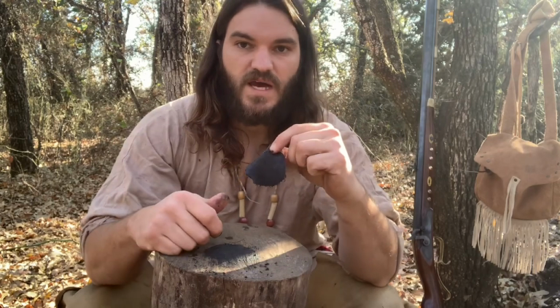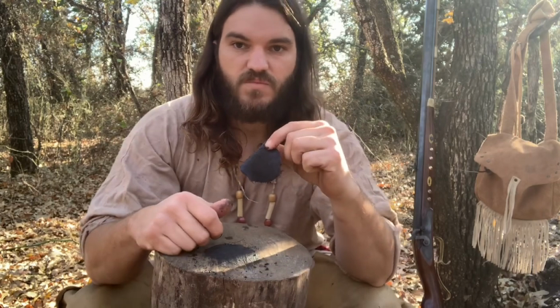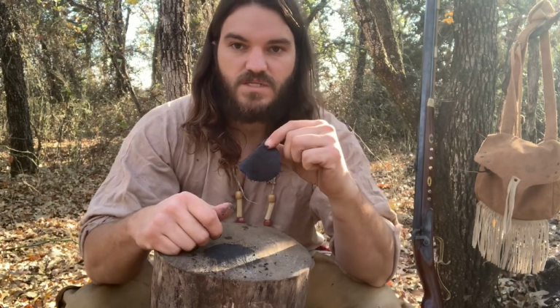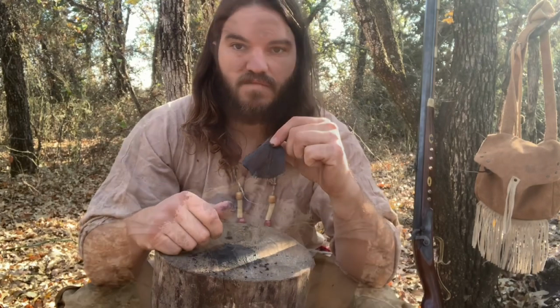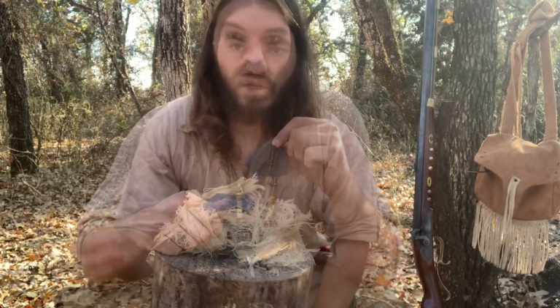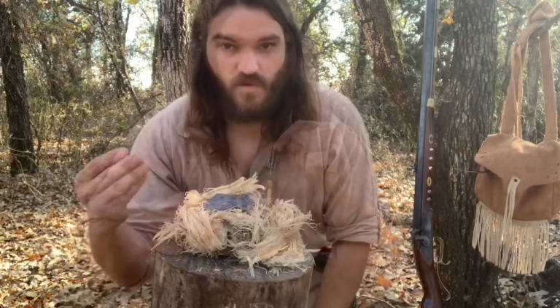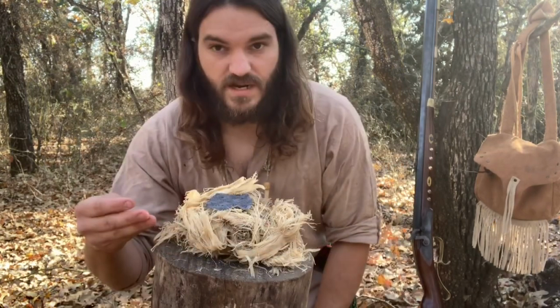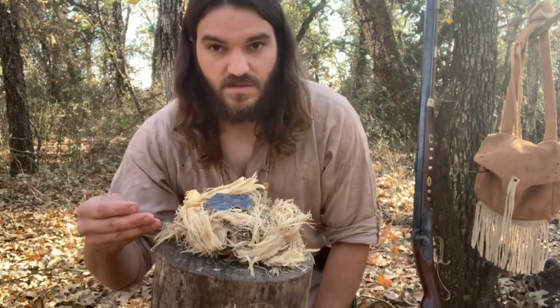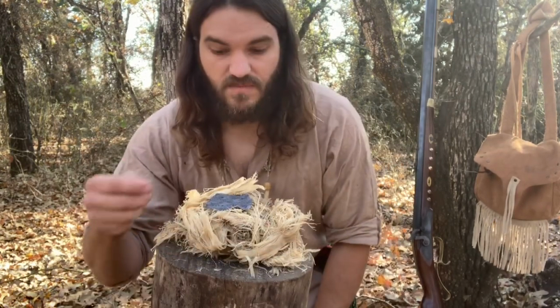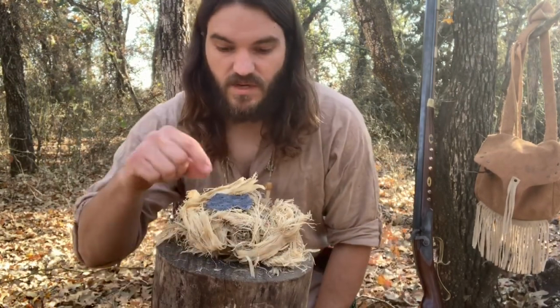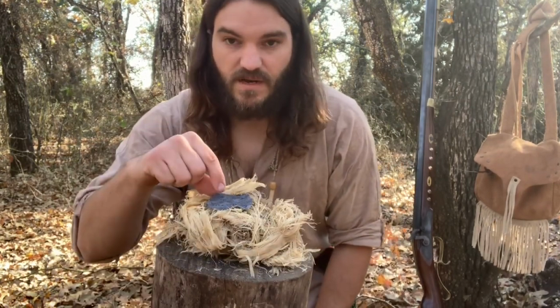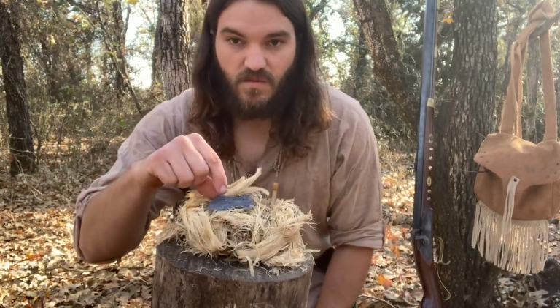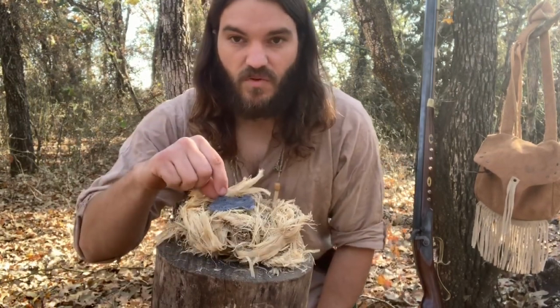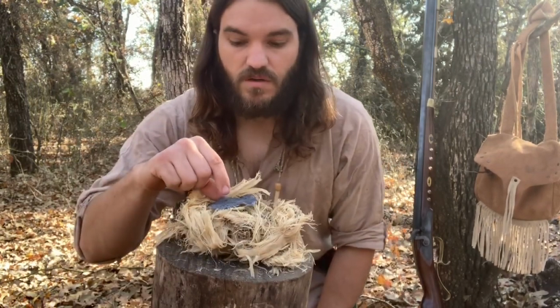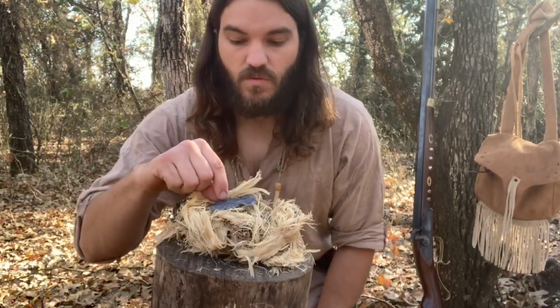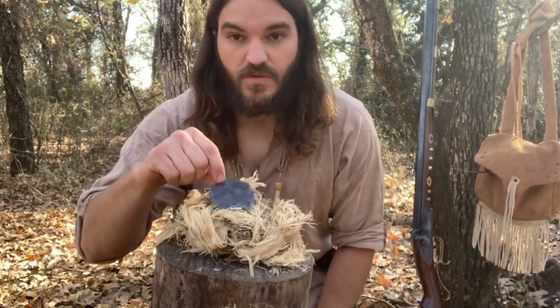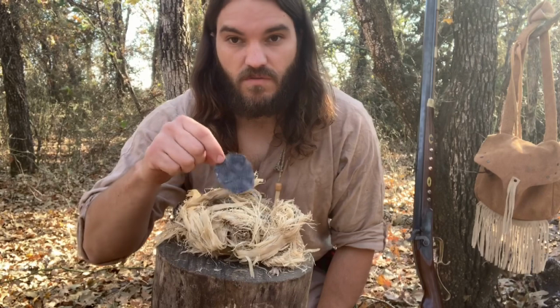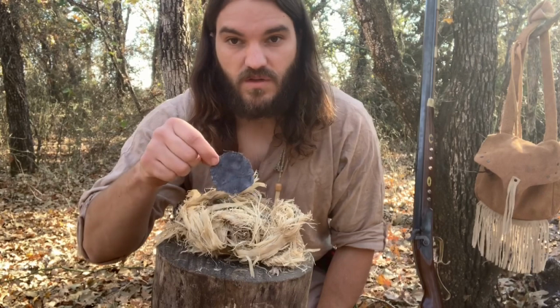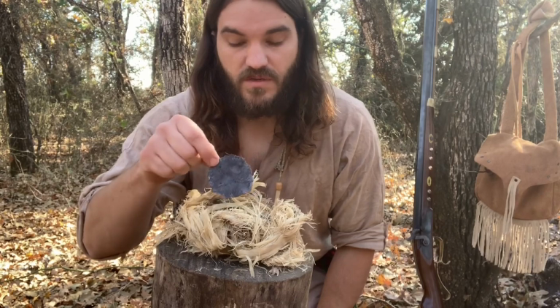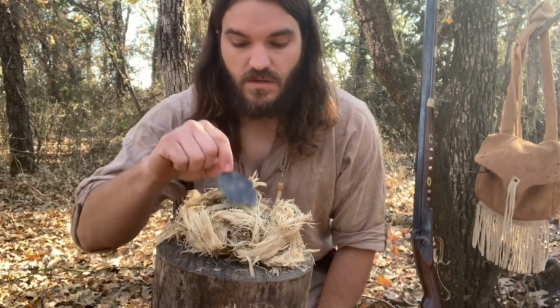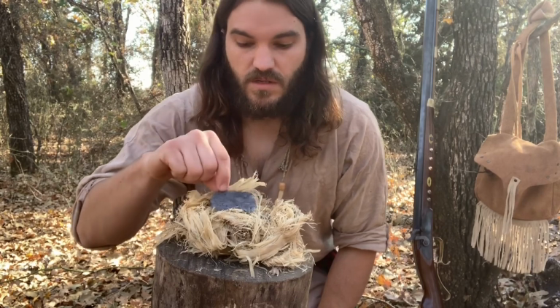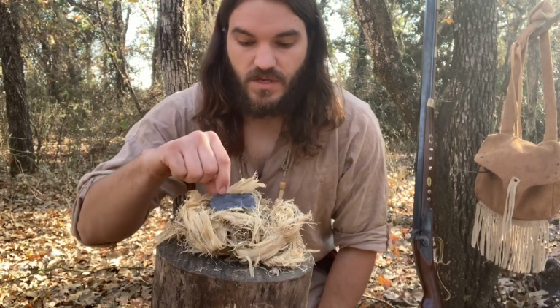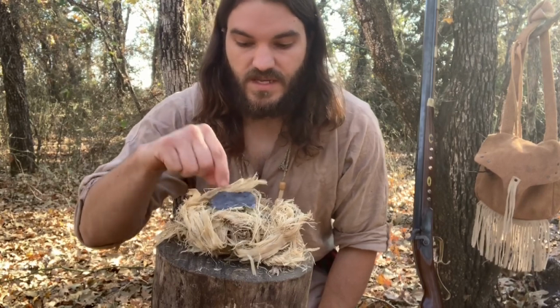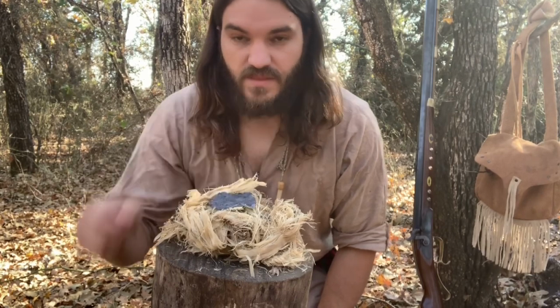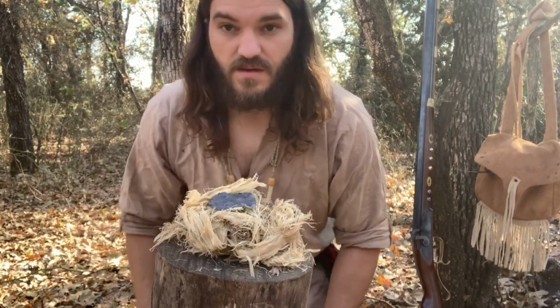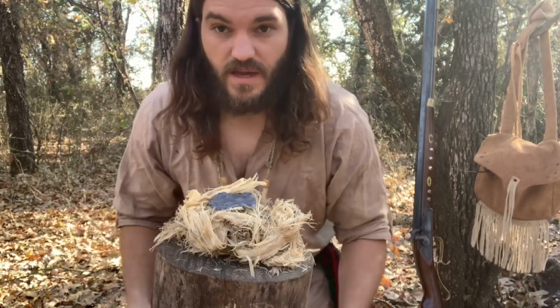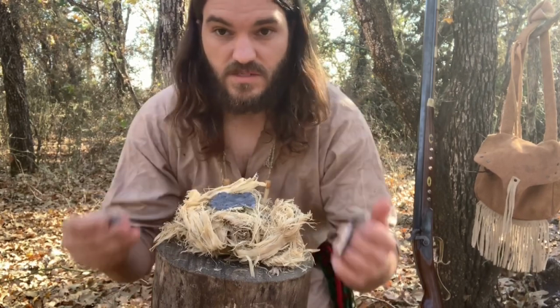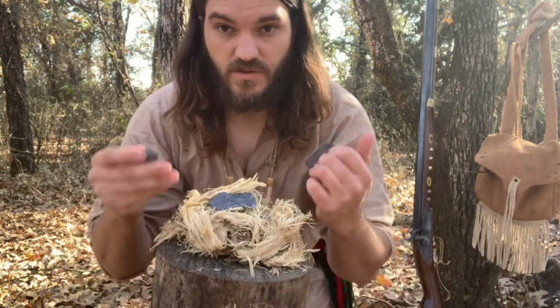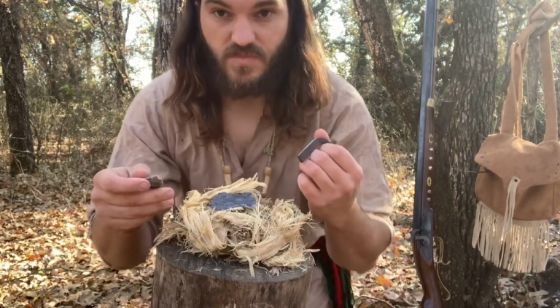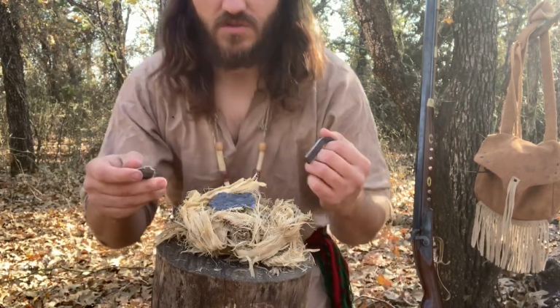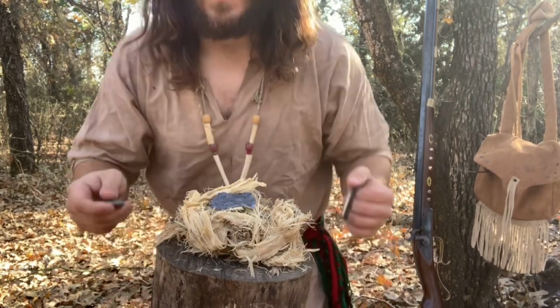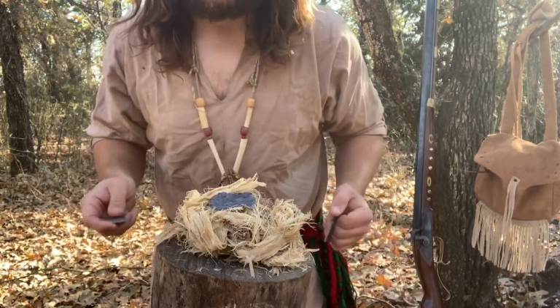We'll come back and ignite that with a piece of flint and steel. Got a nice little tinder bundle here made out of cottonwood bark. We're going to throw the rub cloth directly down in there and start throwing sparks with our flint and steel.